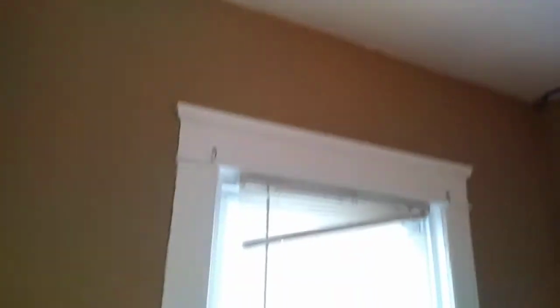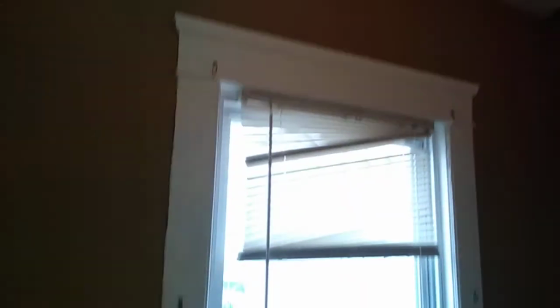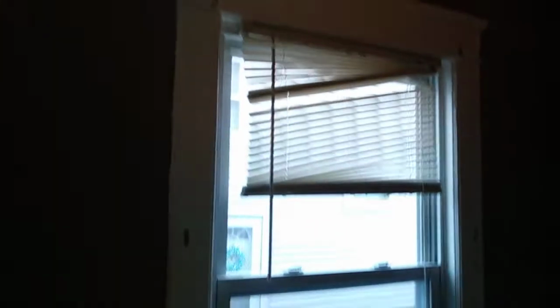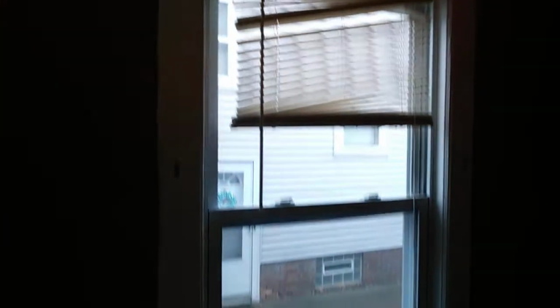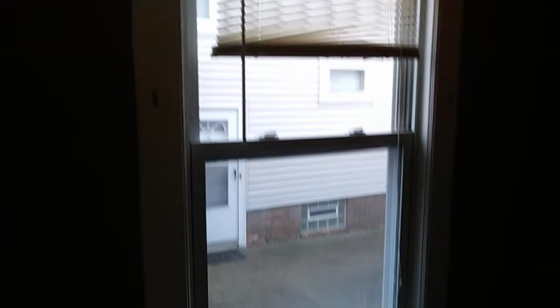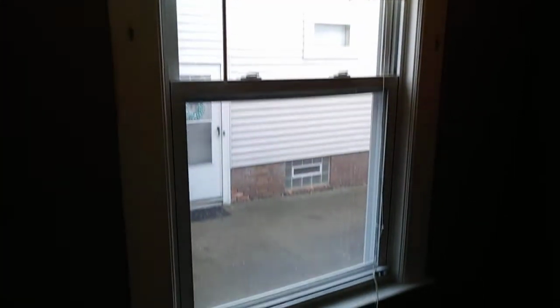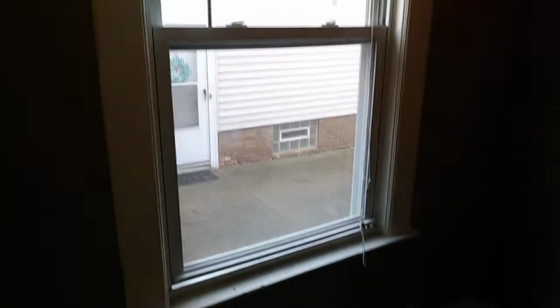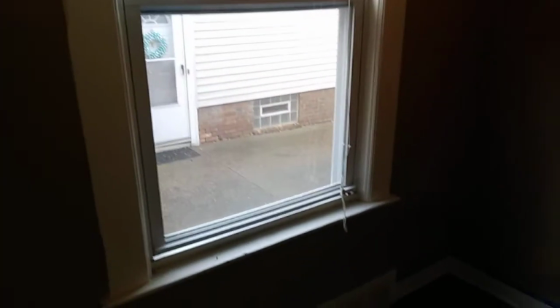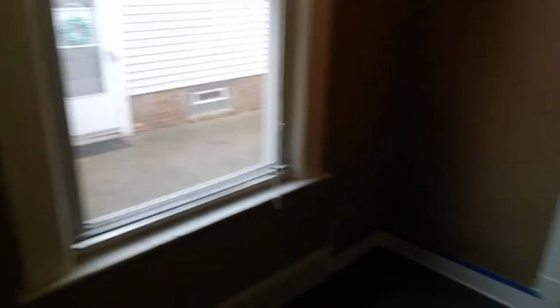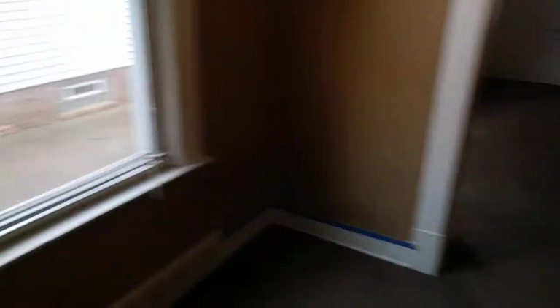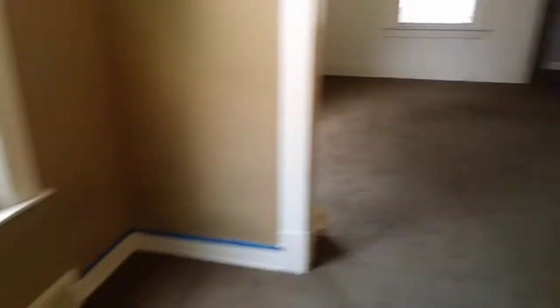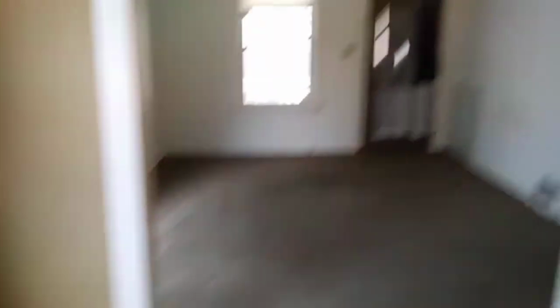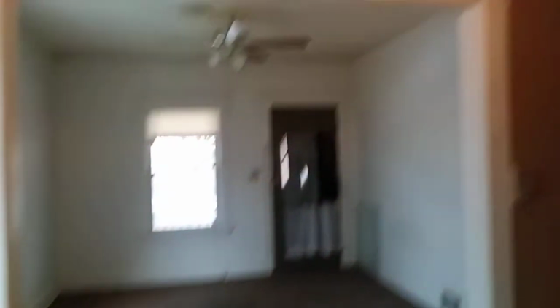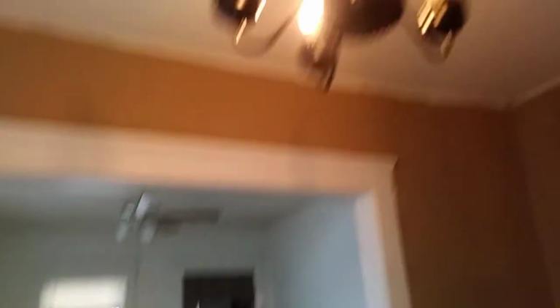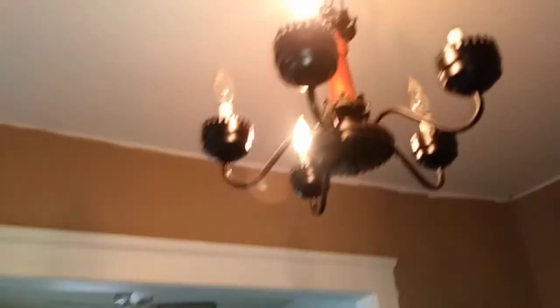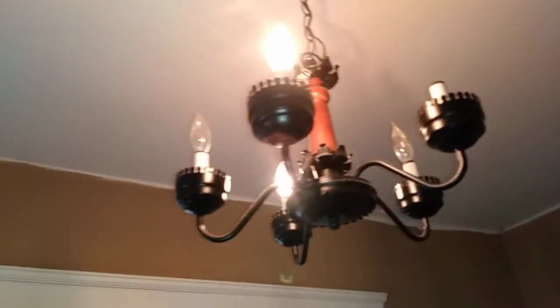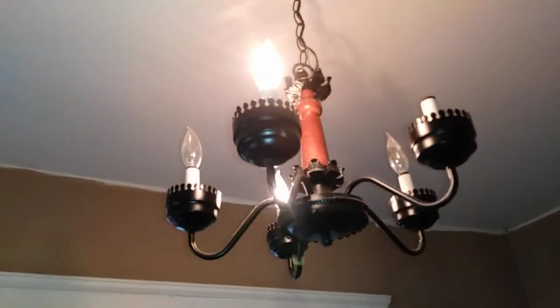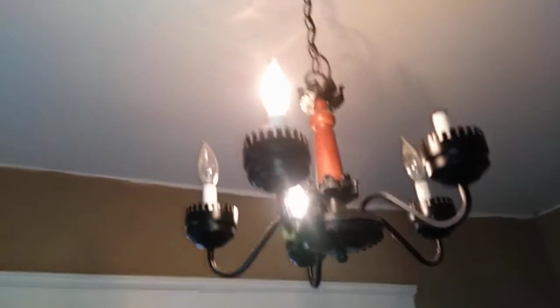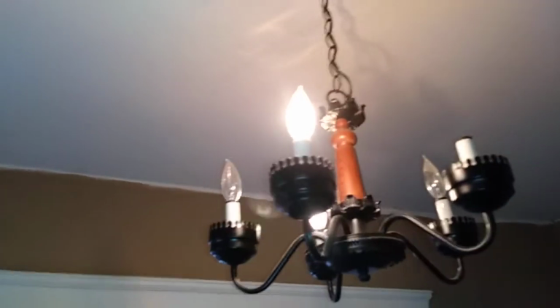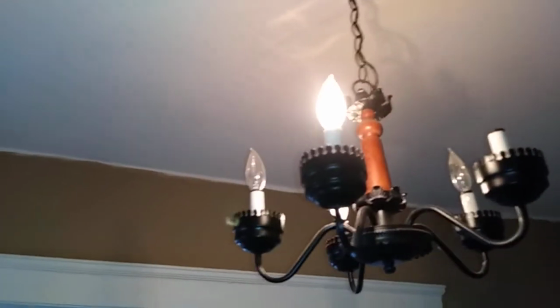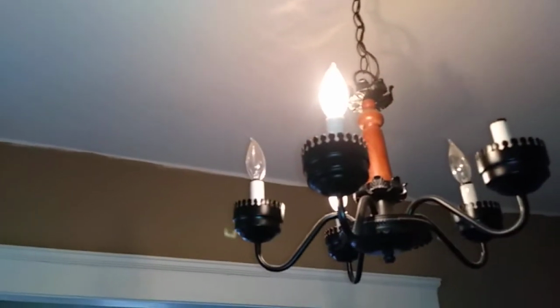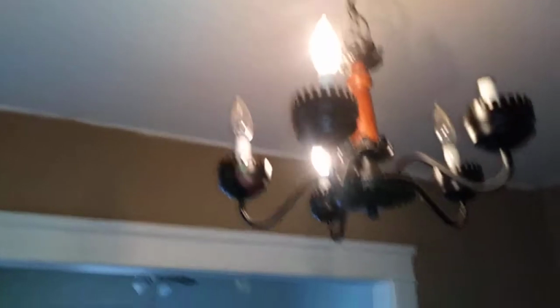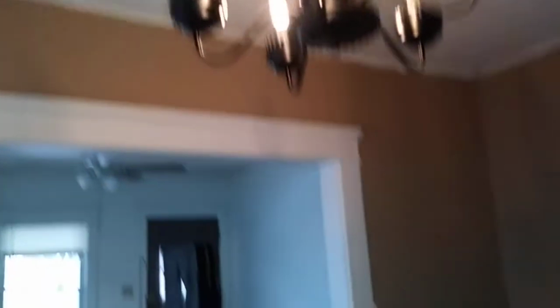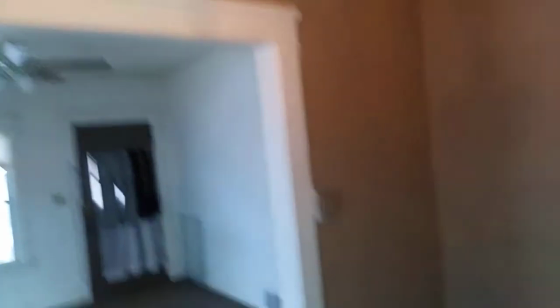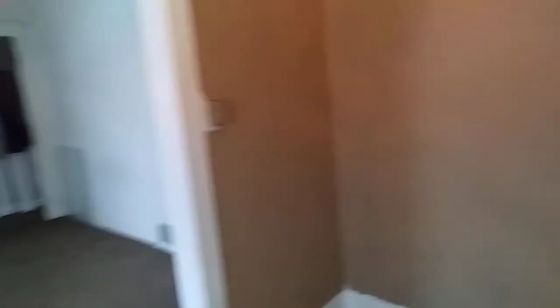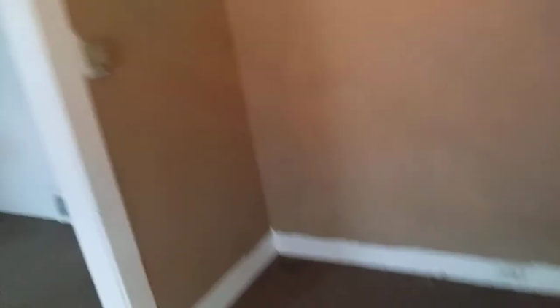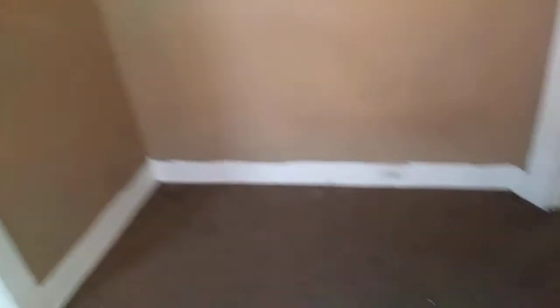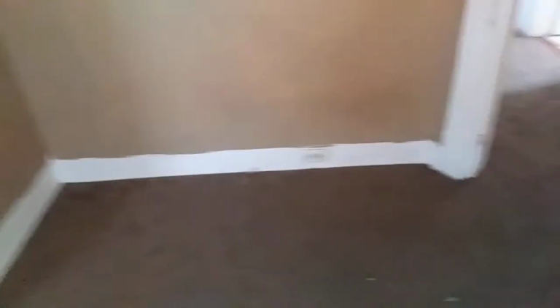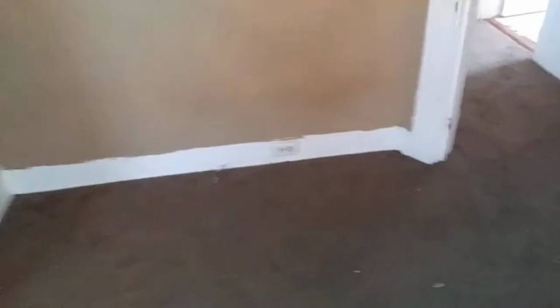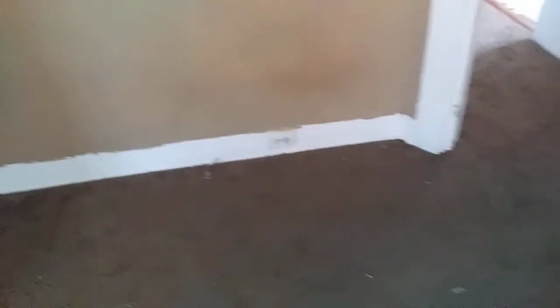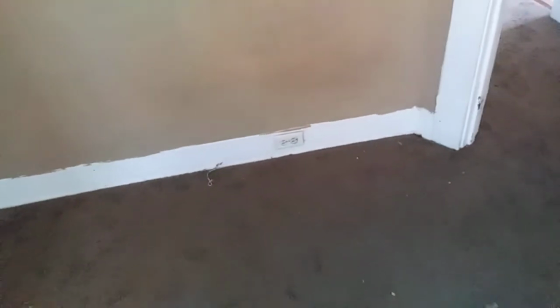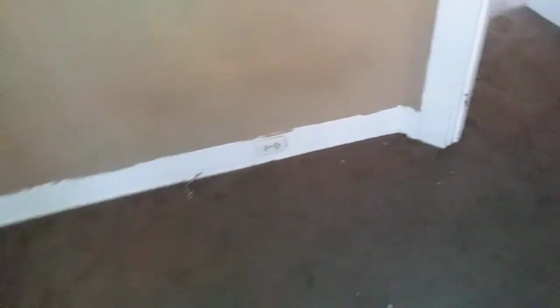The blinds are broken on the windows. On the chandelier, one light bulb is missing and two are burned out. Outlet covers and switches also need attention.